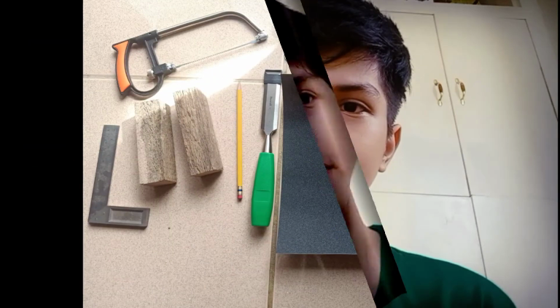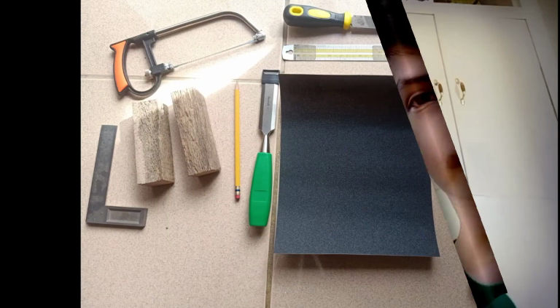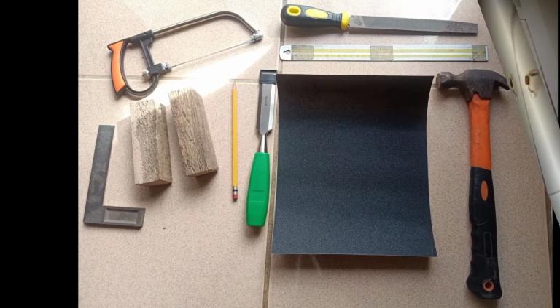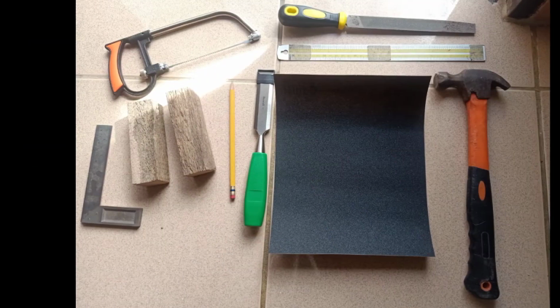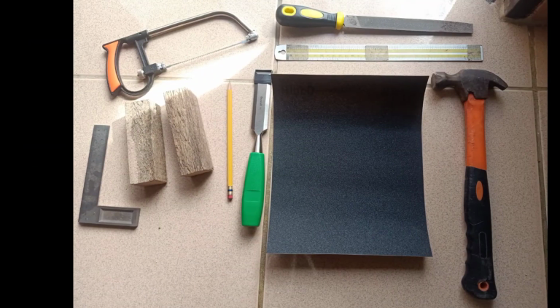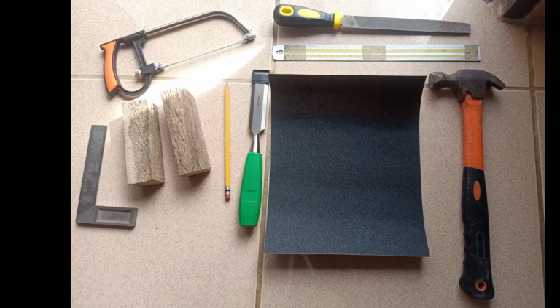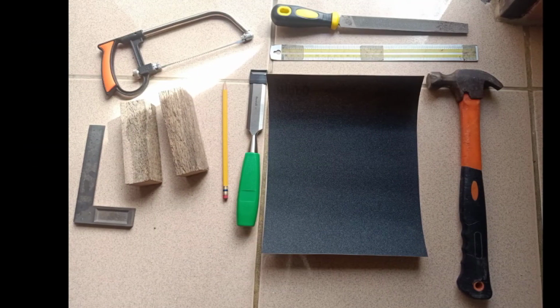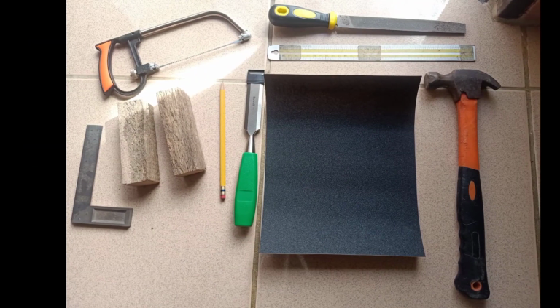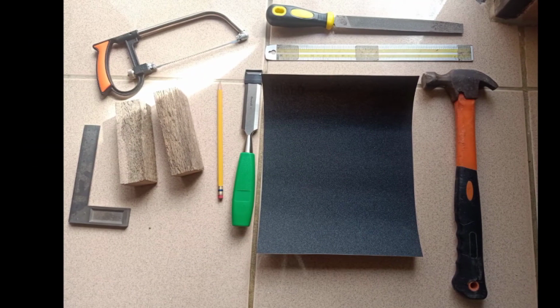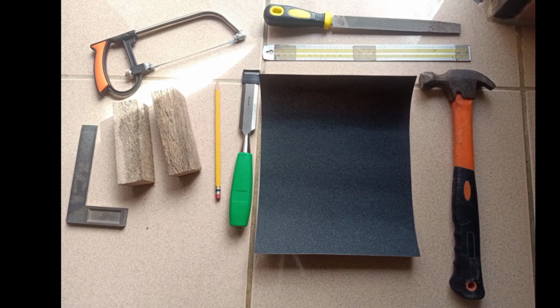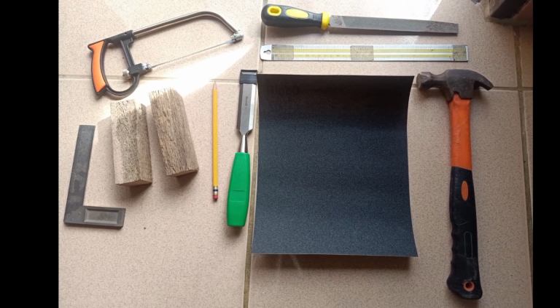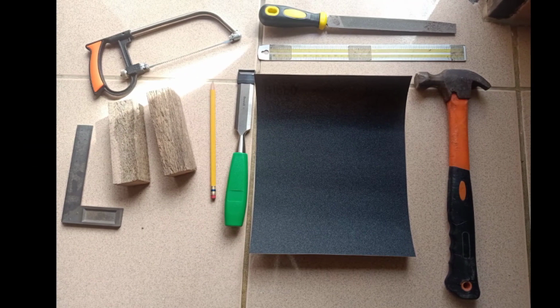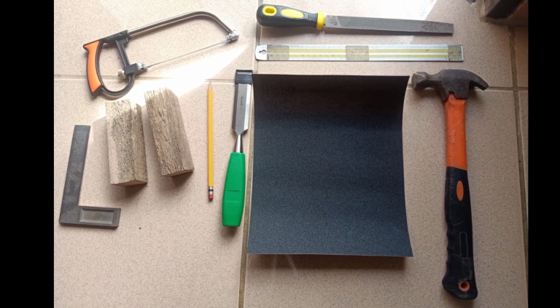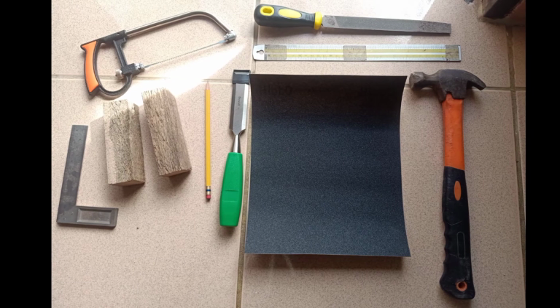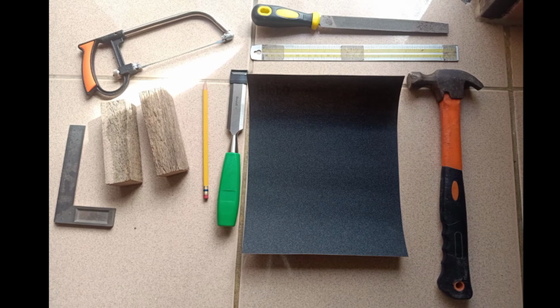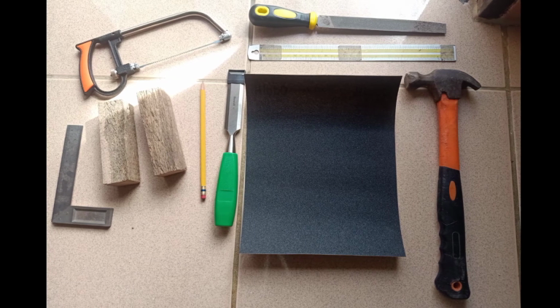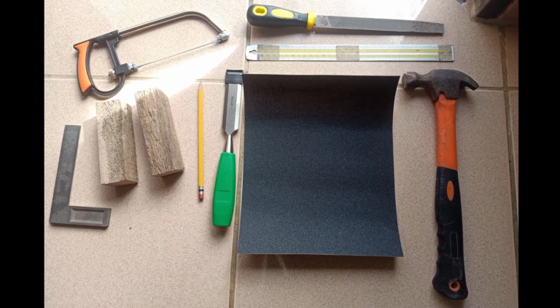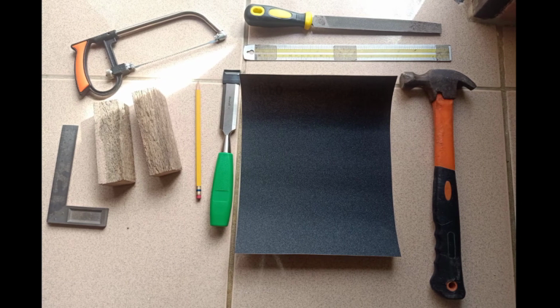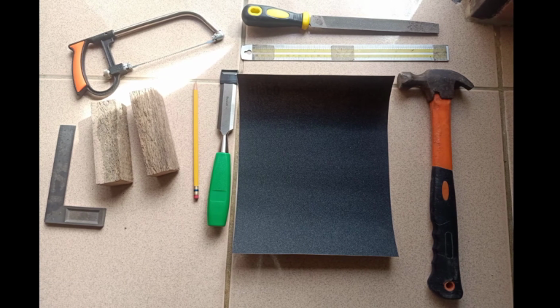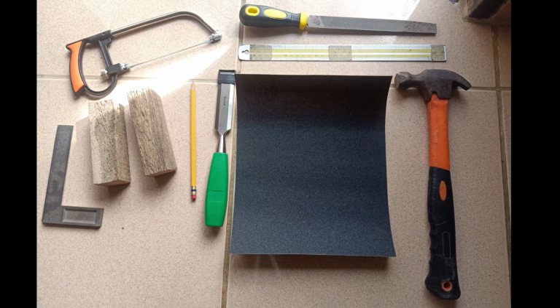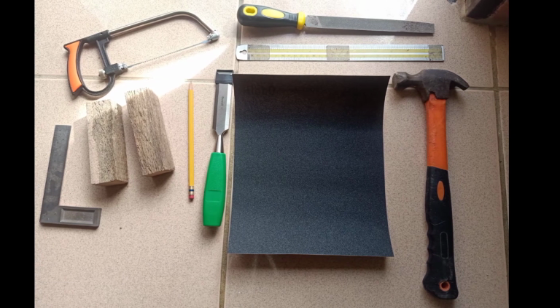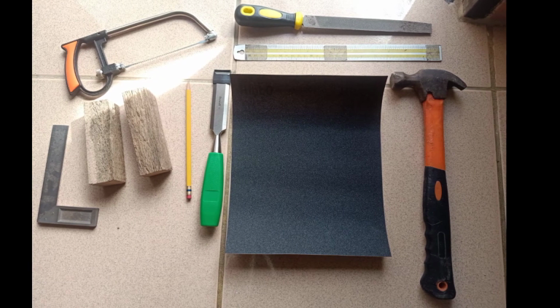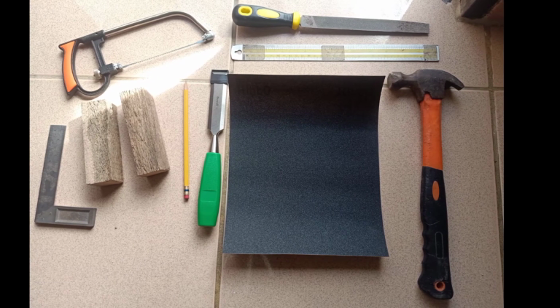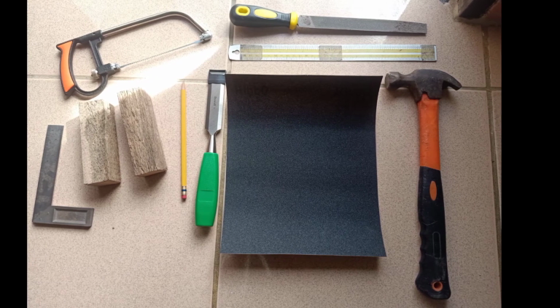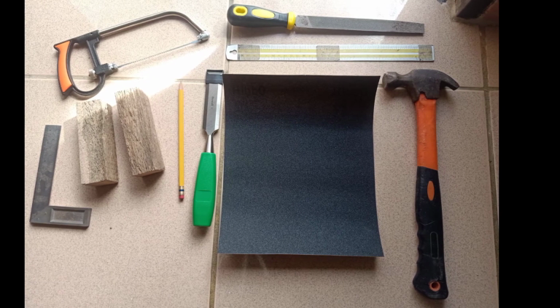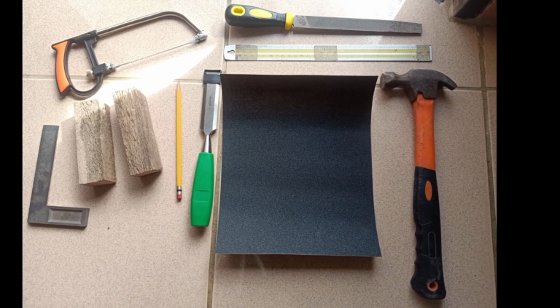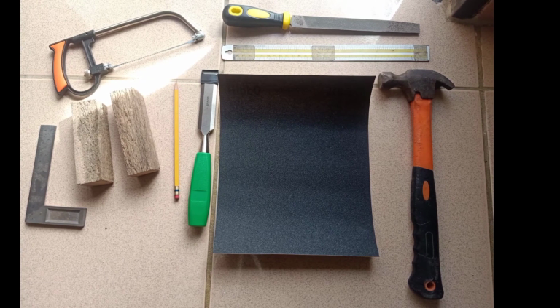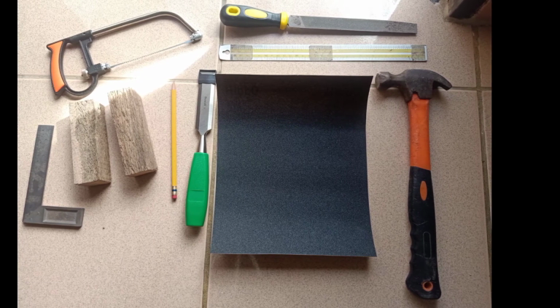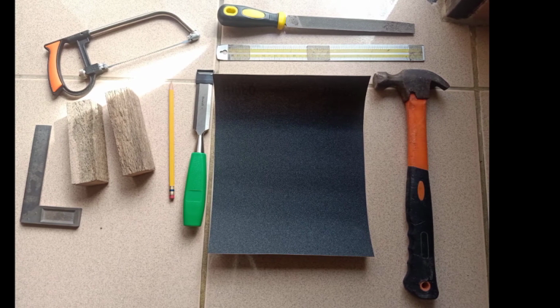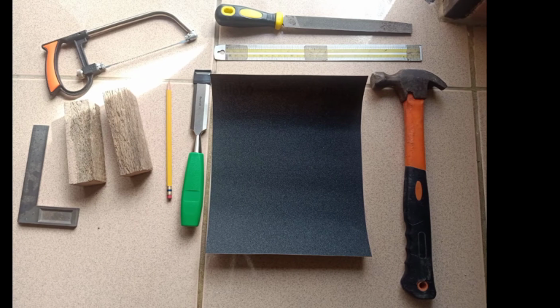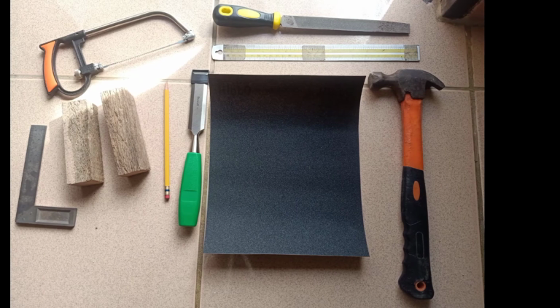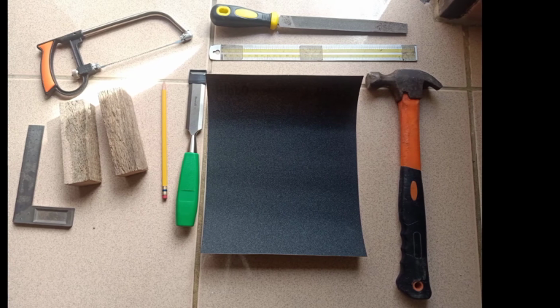First, you need materials like a tri-square, hack saw, 2x2x5 inch wood, pencil, chisel, ruler, file, sandpaper, and a hammer.